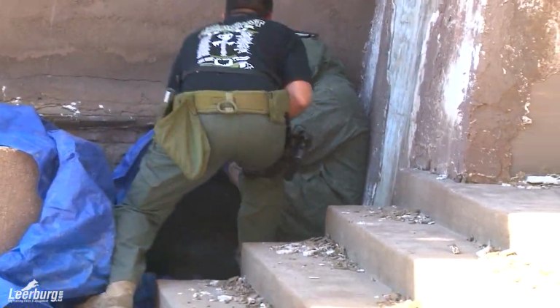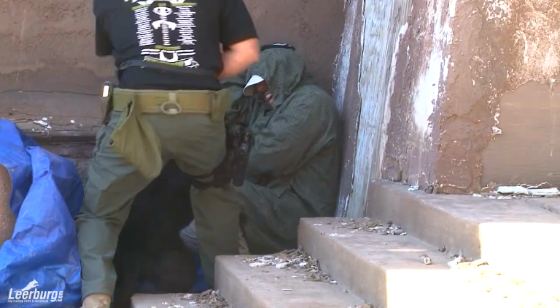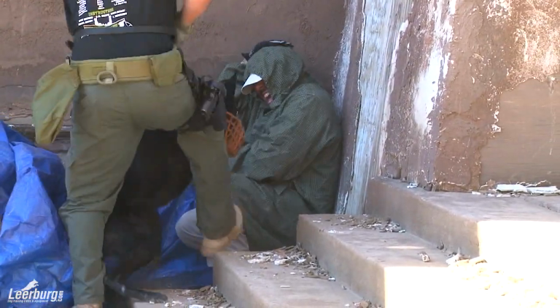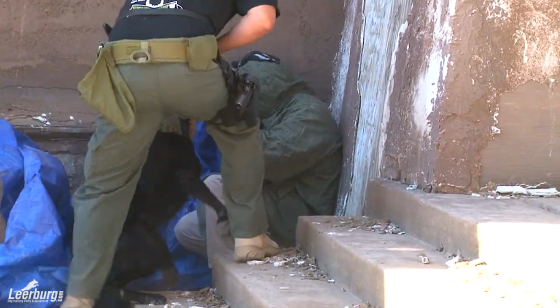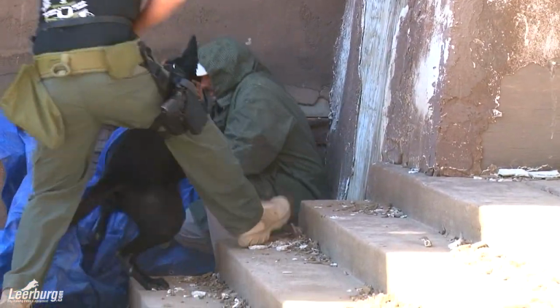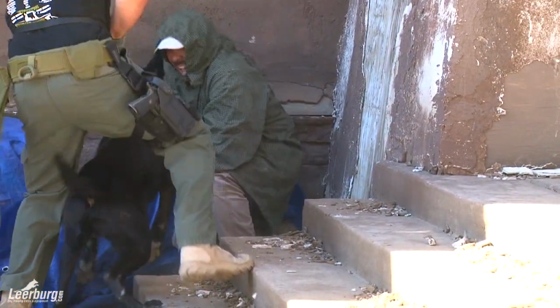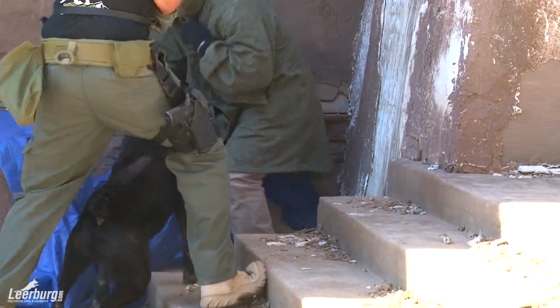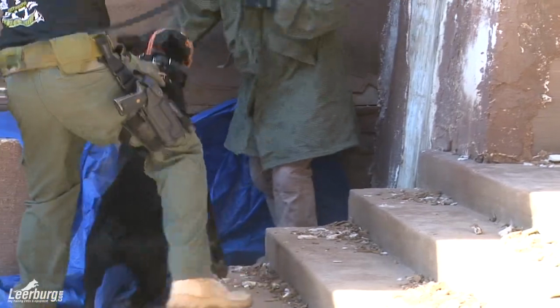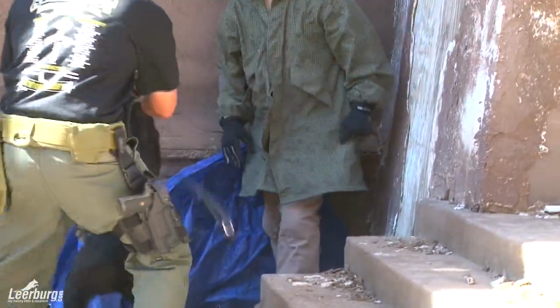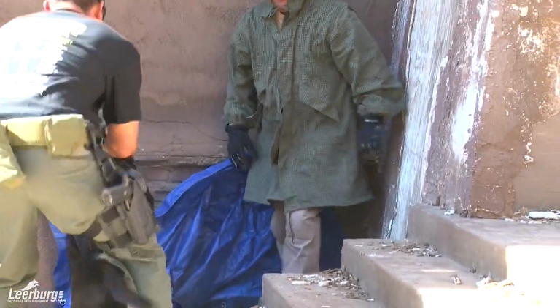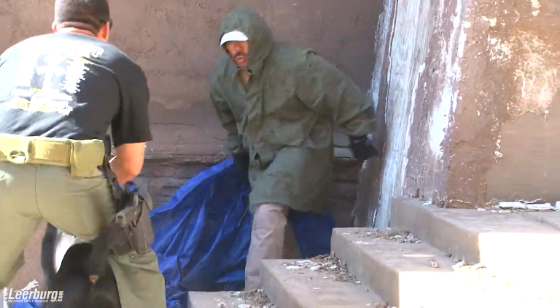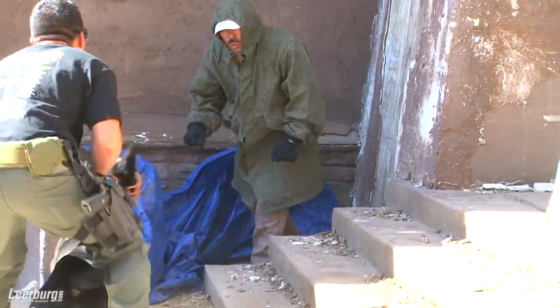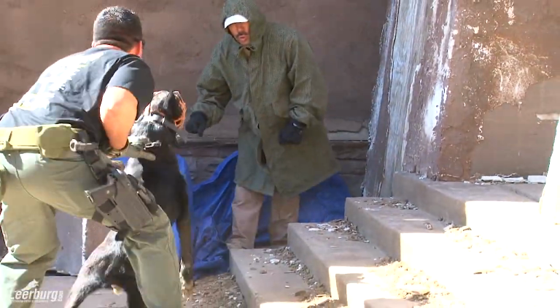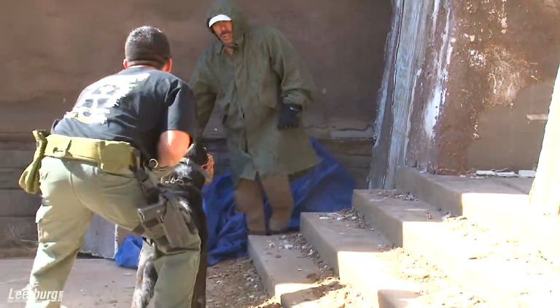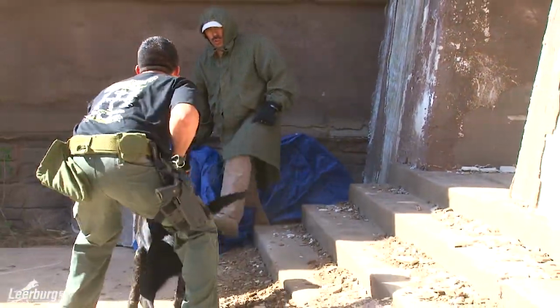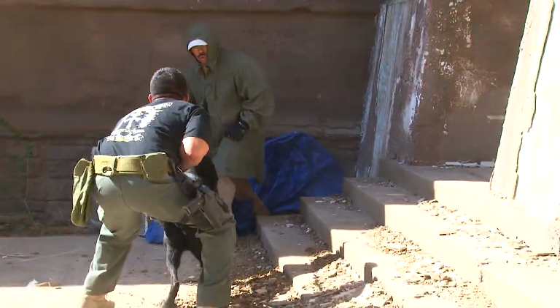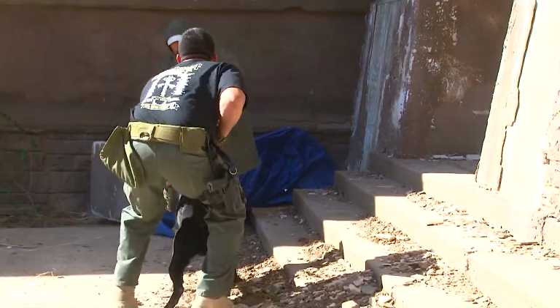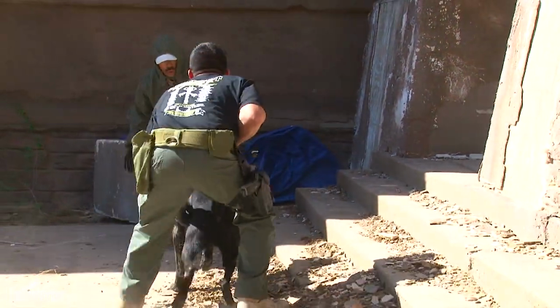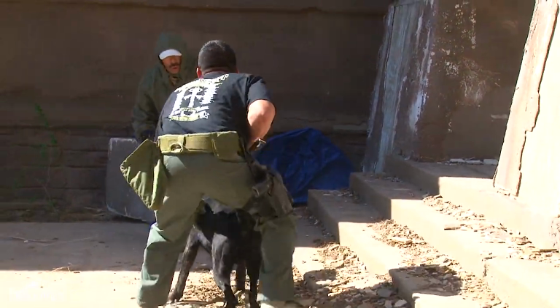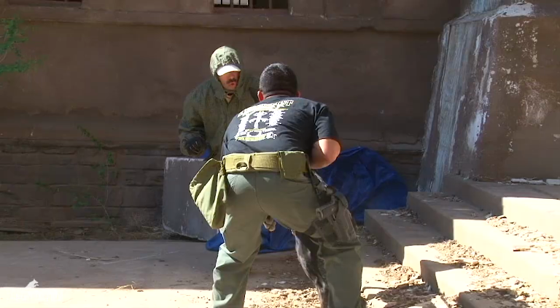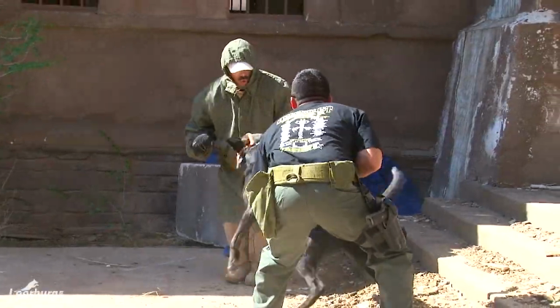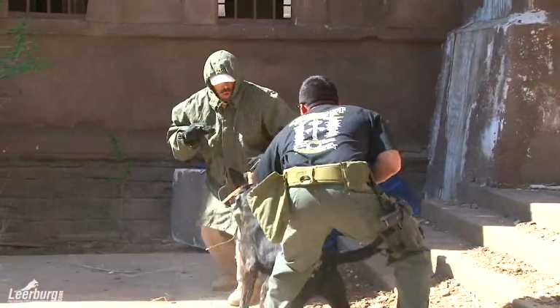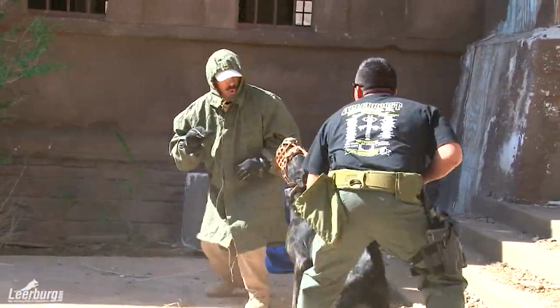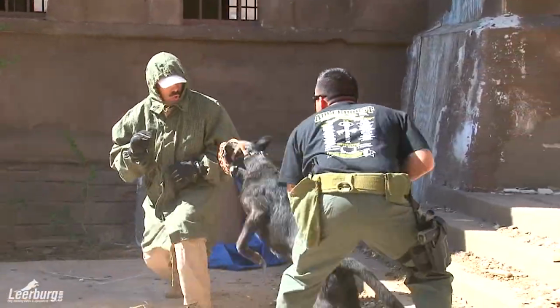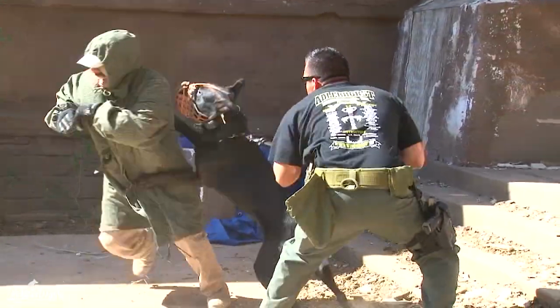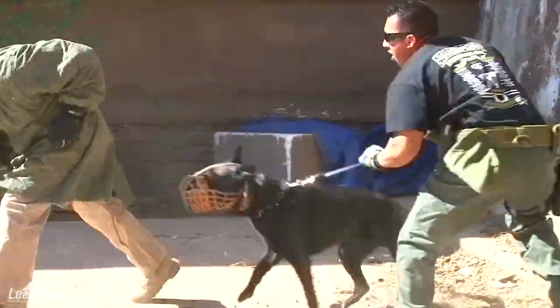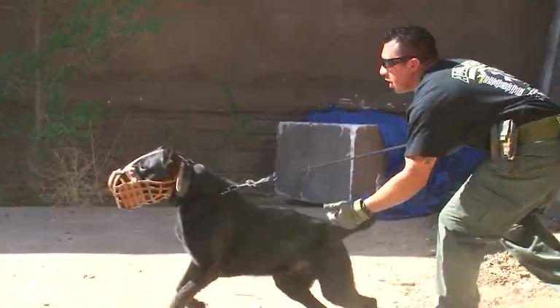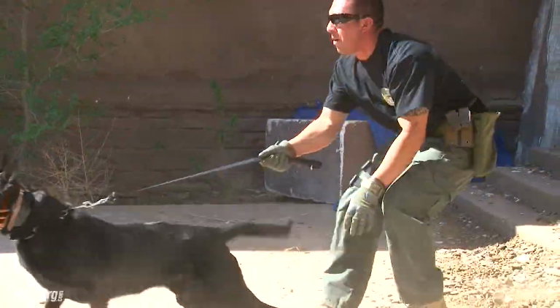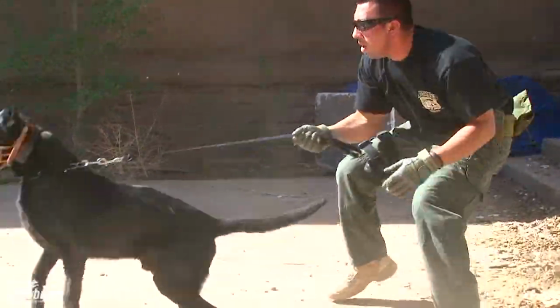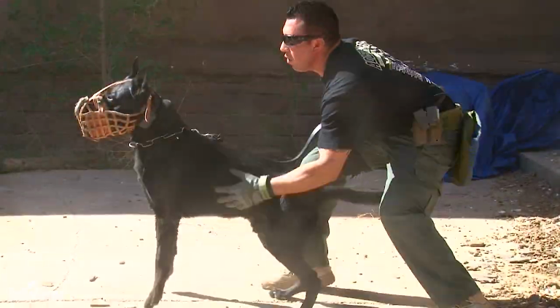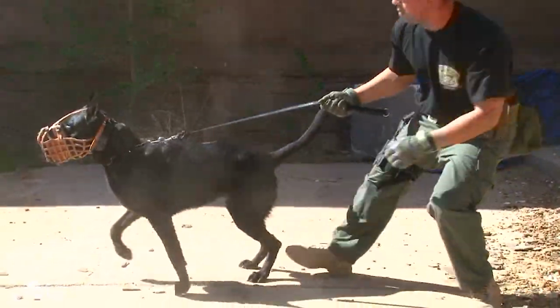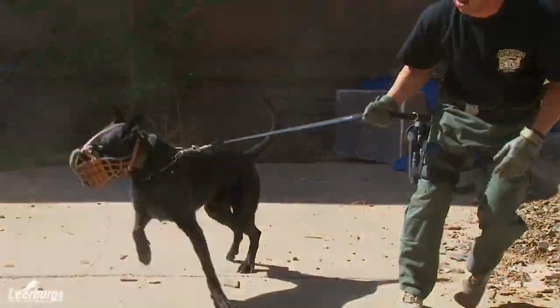So you use a muzzle and send your dog on a decoy that's not wearing a sleeve, so that your dog understands that it's the same exercise. The difference here with the muzzle is for safety for the decoy.